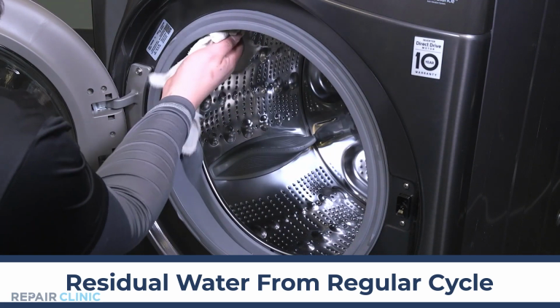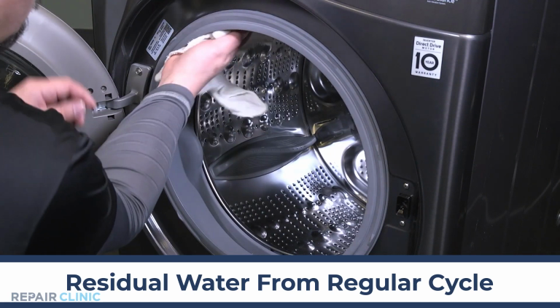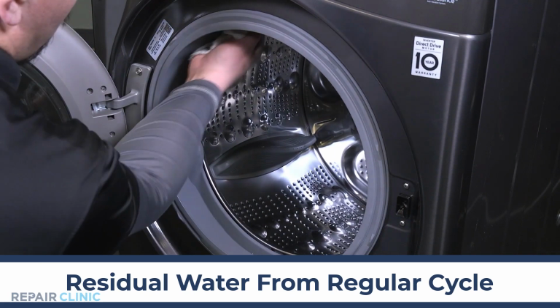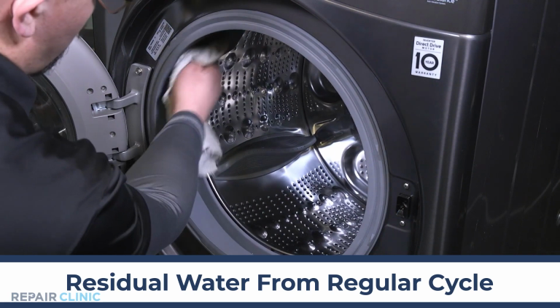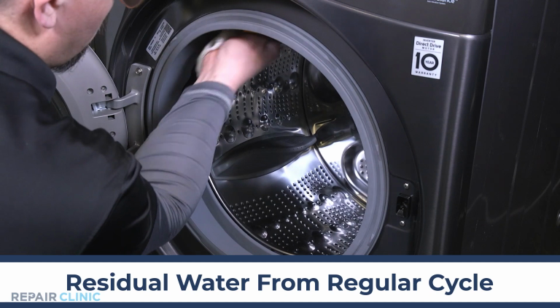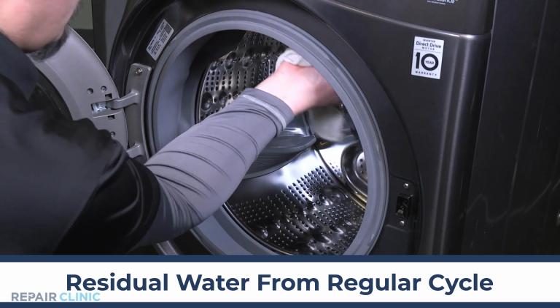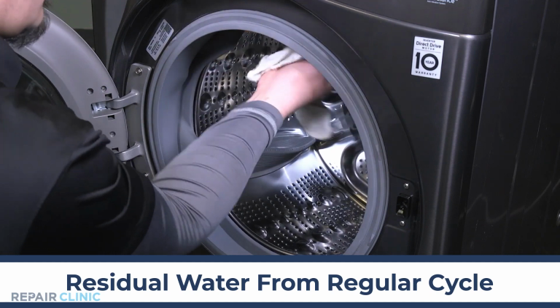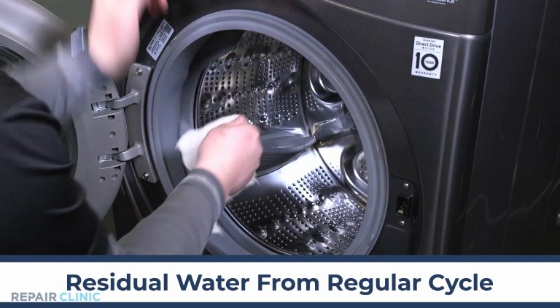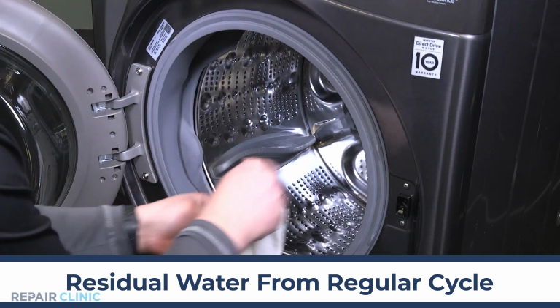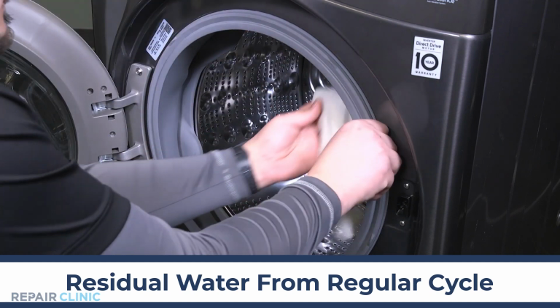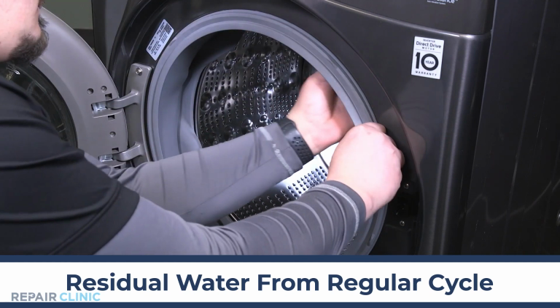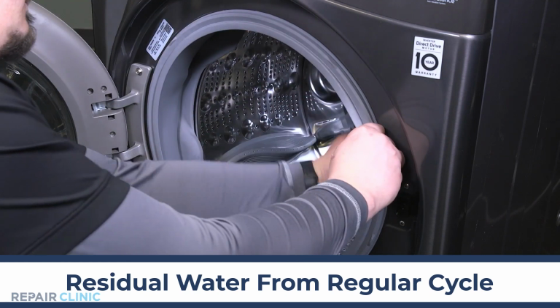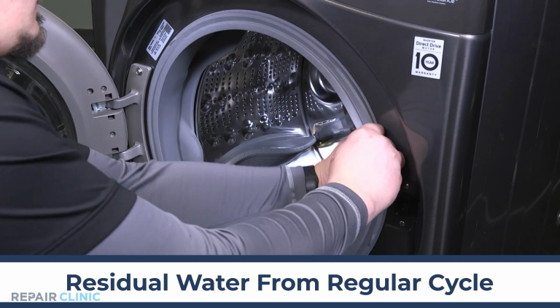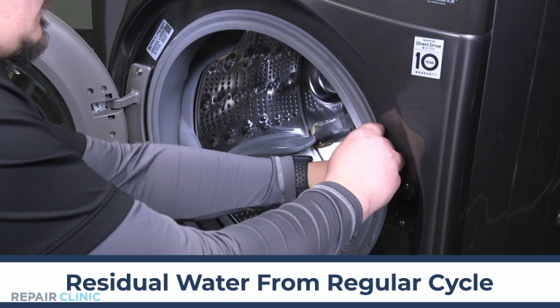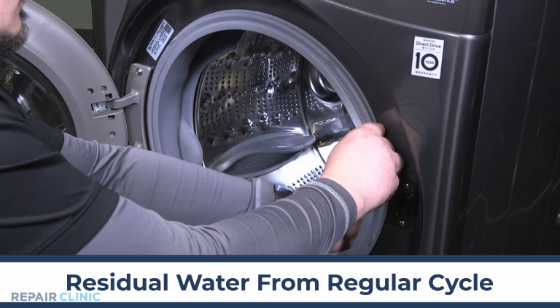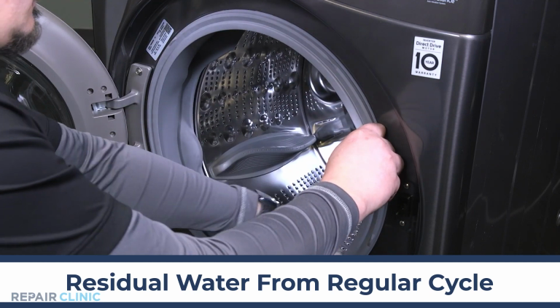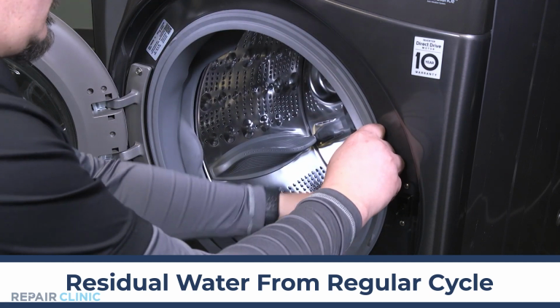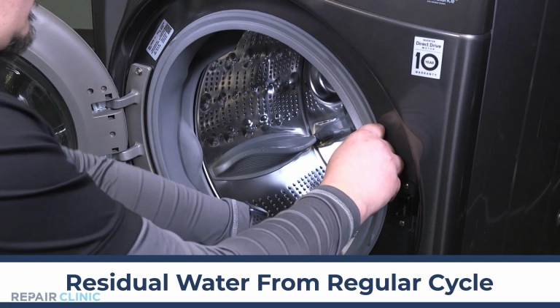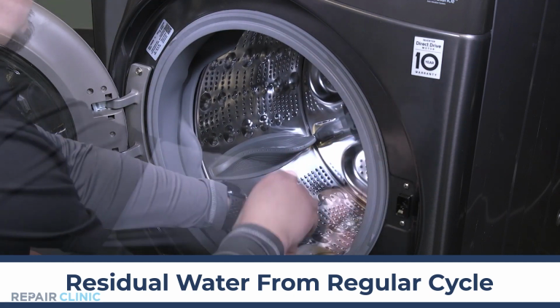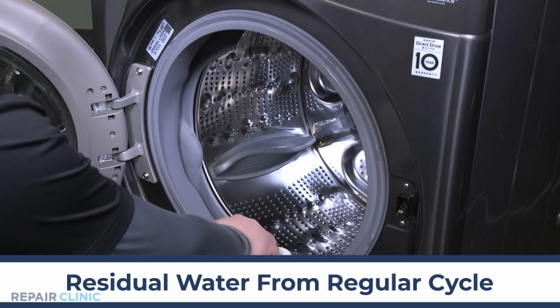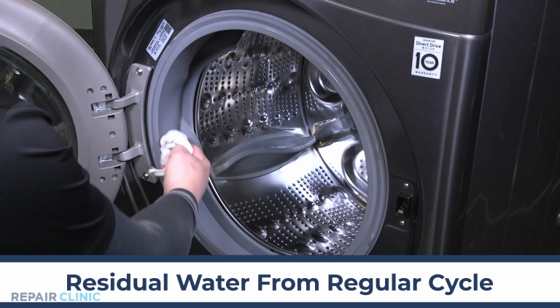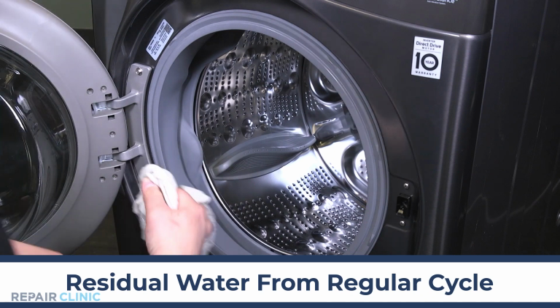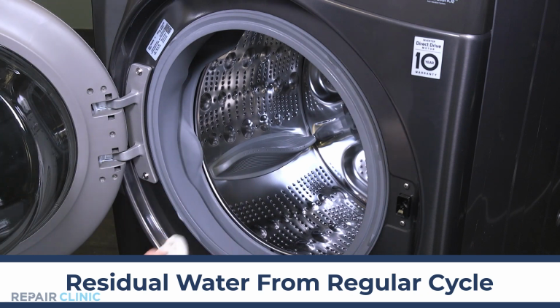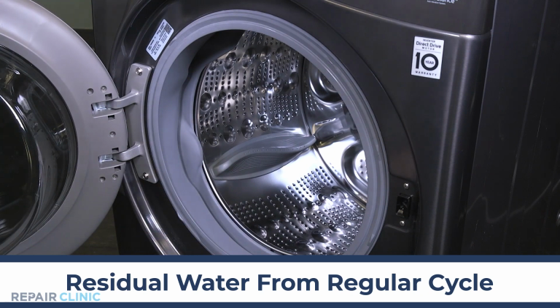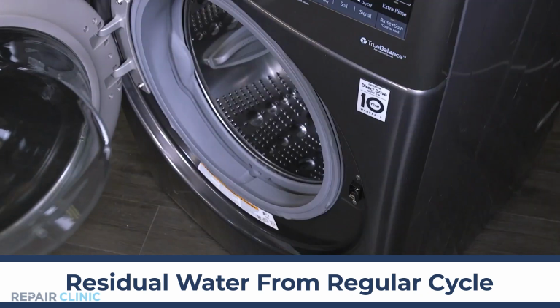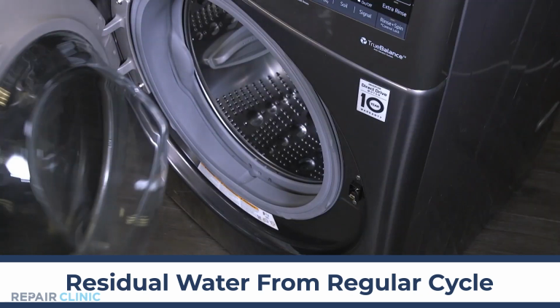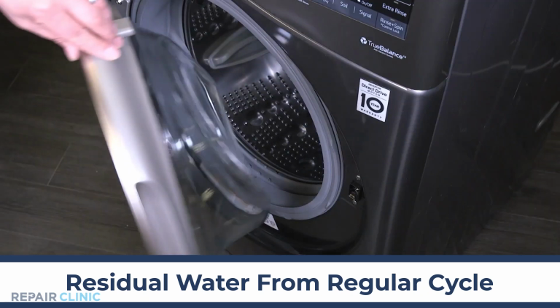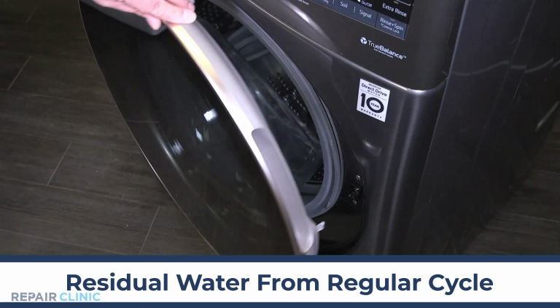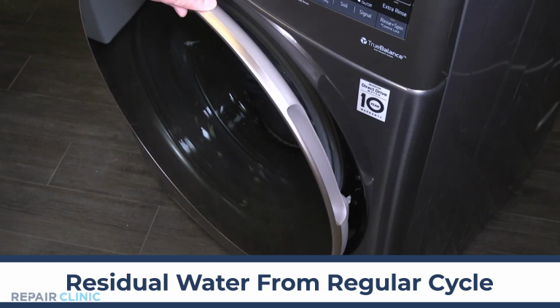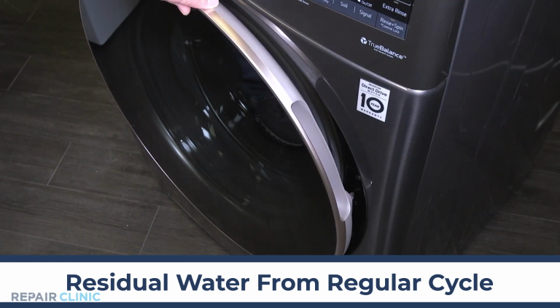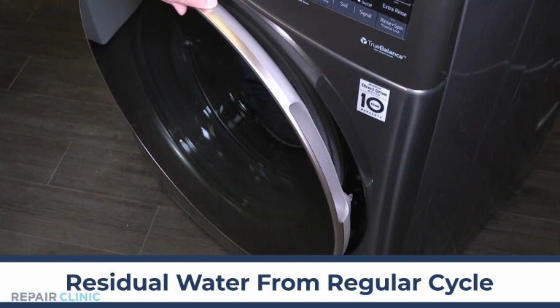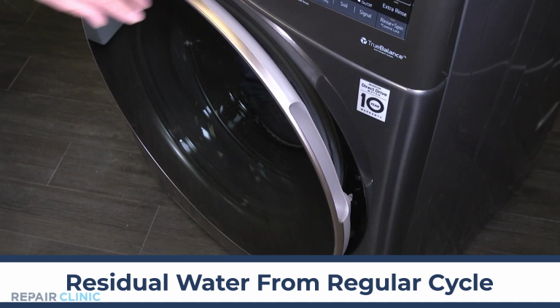You should clean this area and the entire boot seal at least once a month to keep your washer operating properly. You can also leave the washer door open to let it air dry to keep mildew and mold from forming.